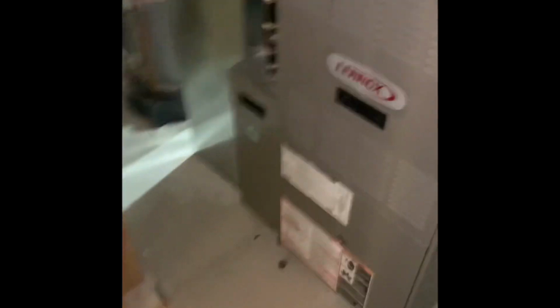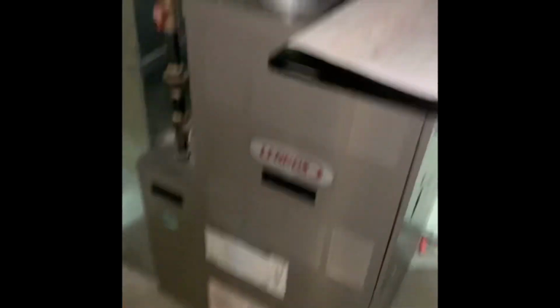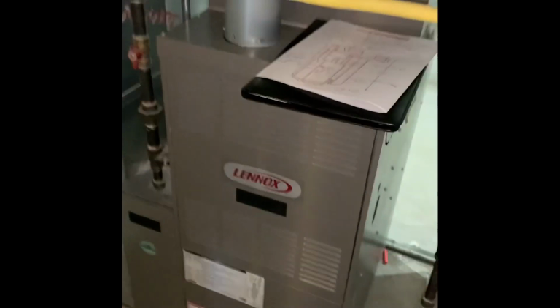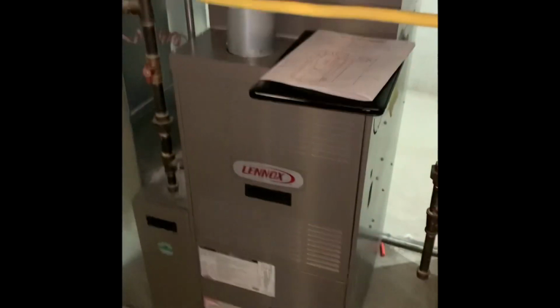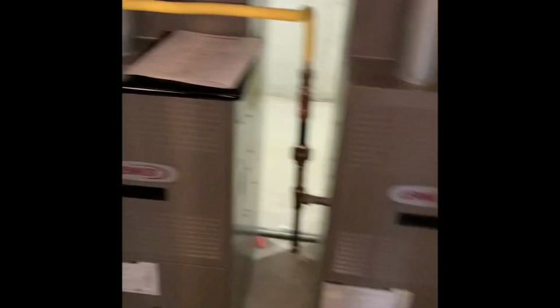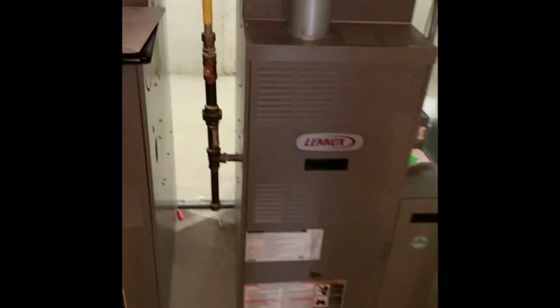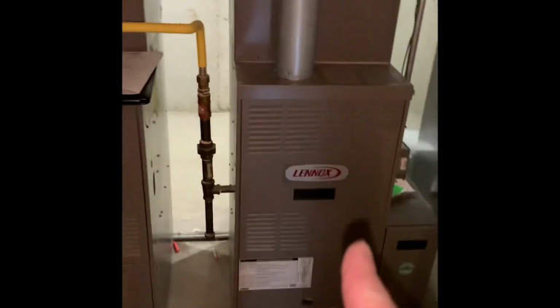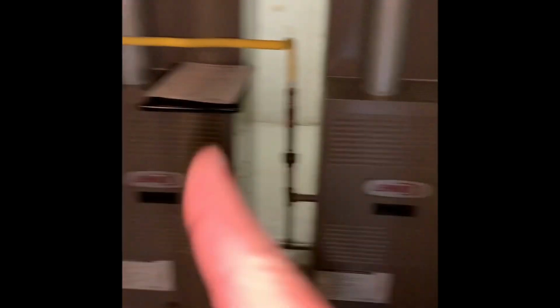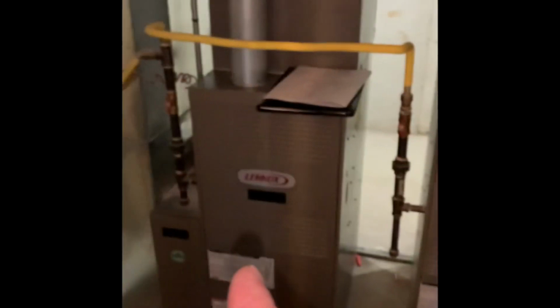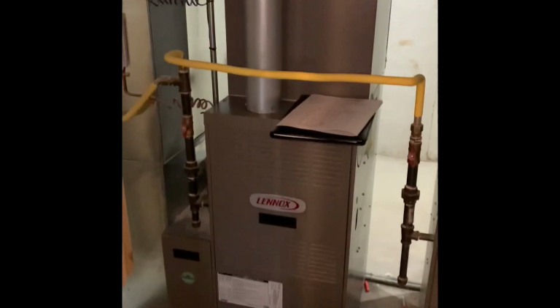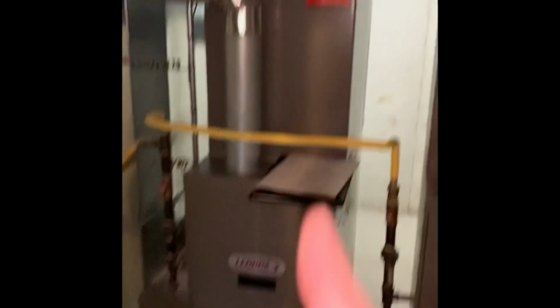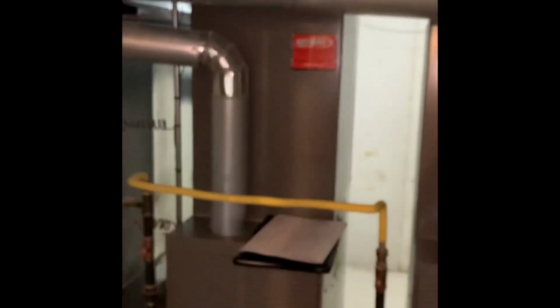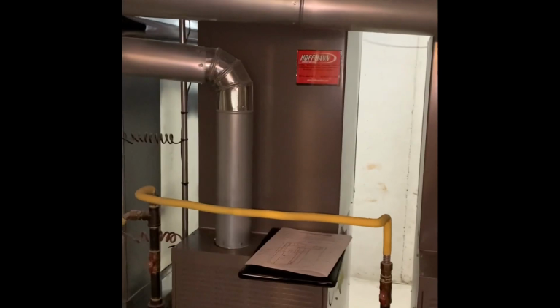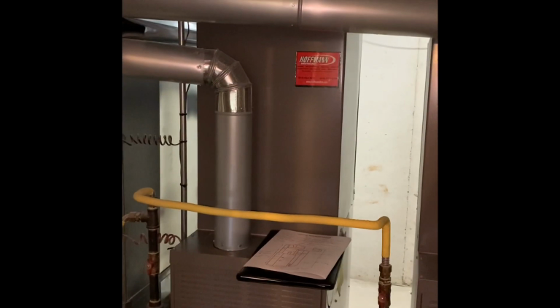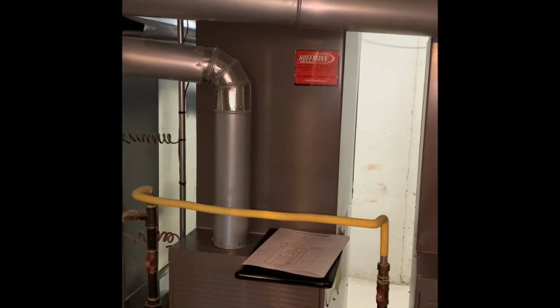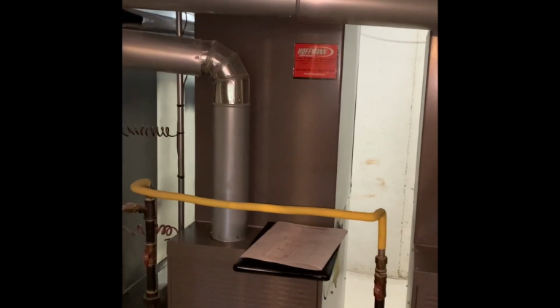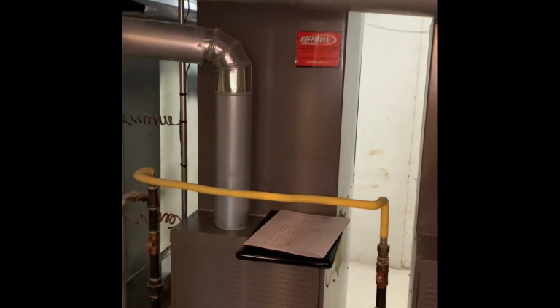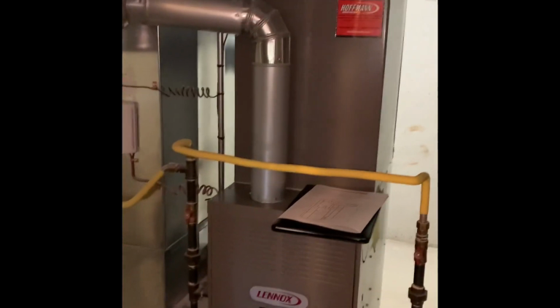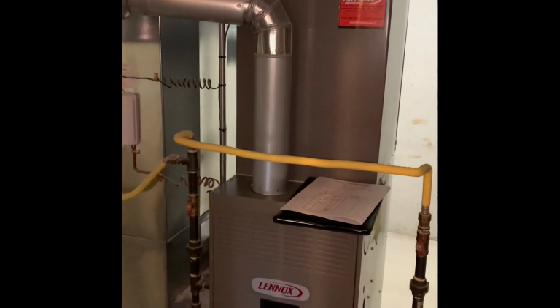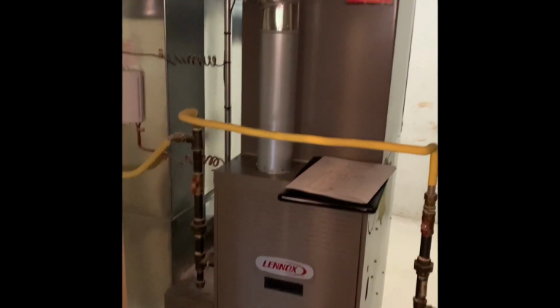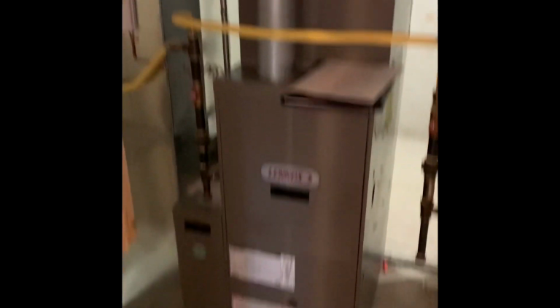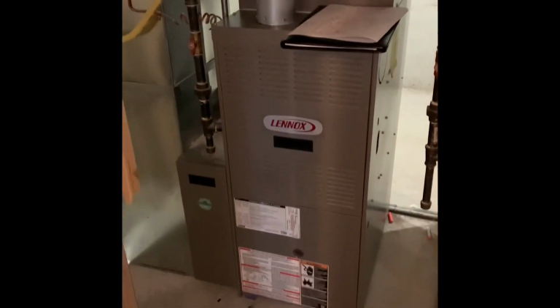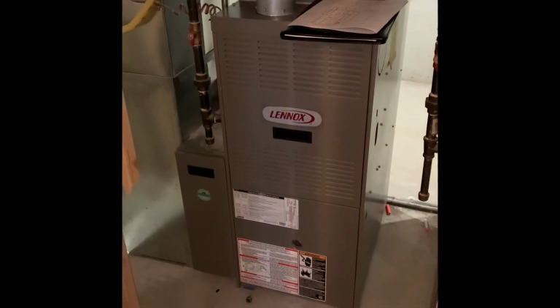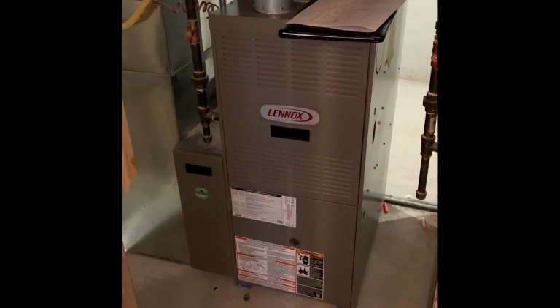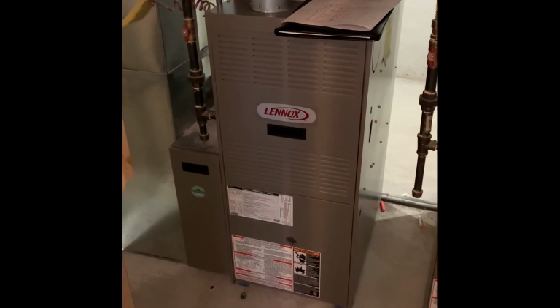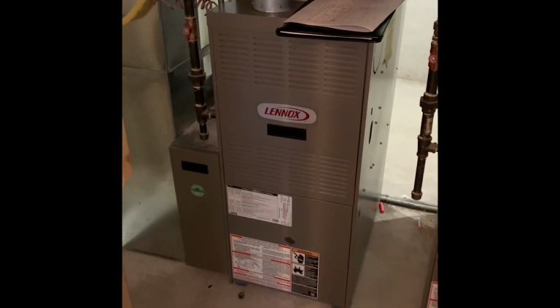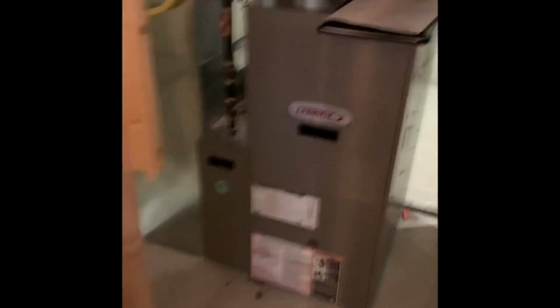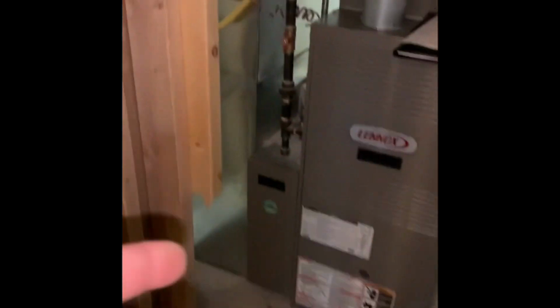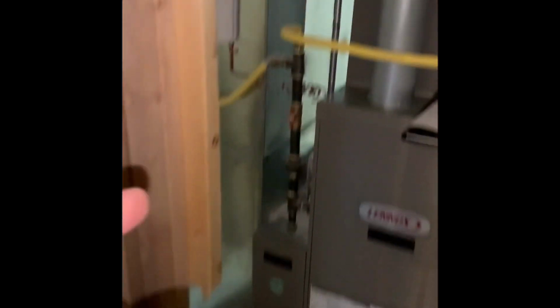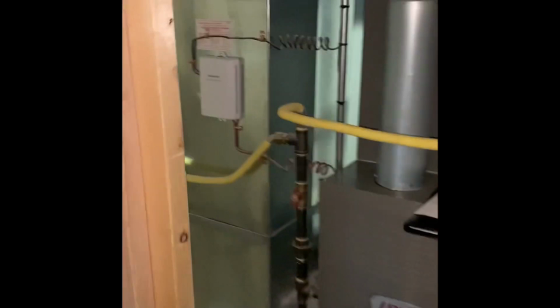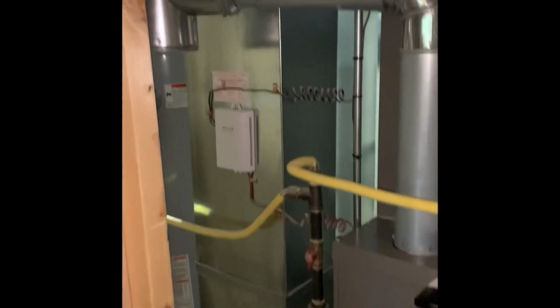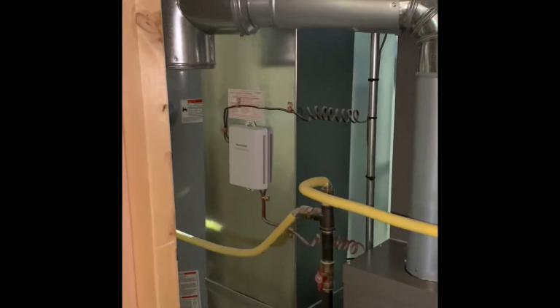Alright guys, here's our indoor unit here. So we got a first floor system, second floor, looking at an AC only for this one. Got a bad compressor. We'll keep the furnace, keep the media, keep the drop as is.